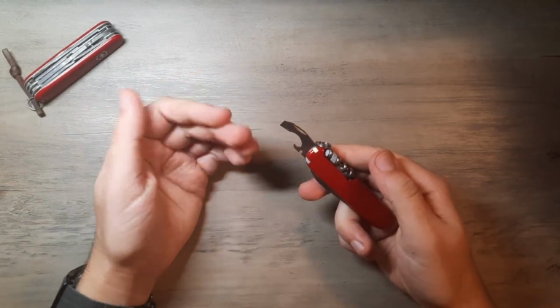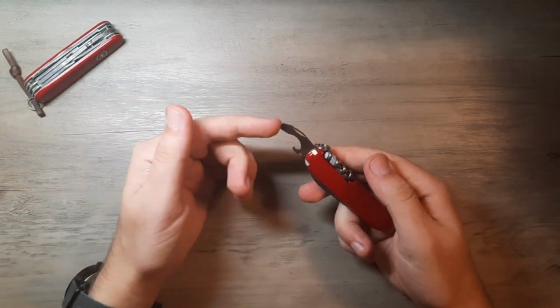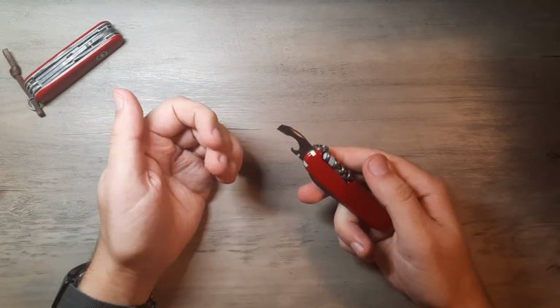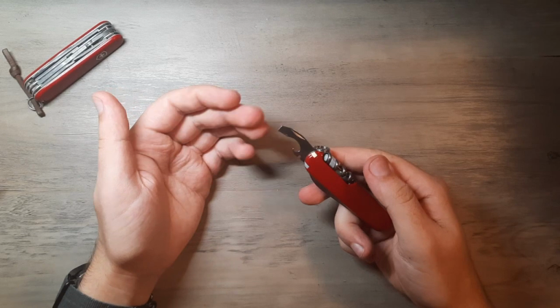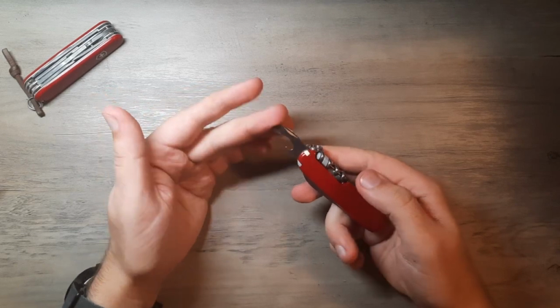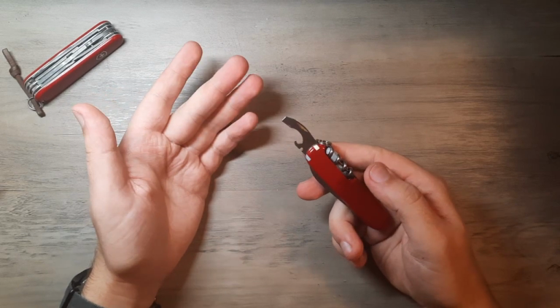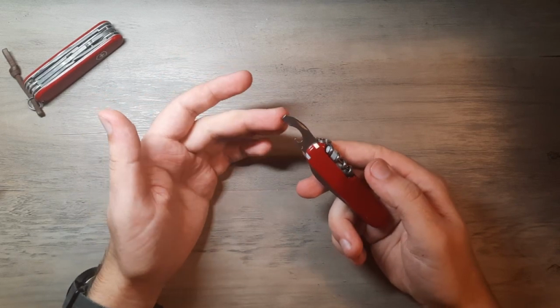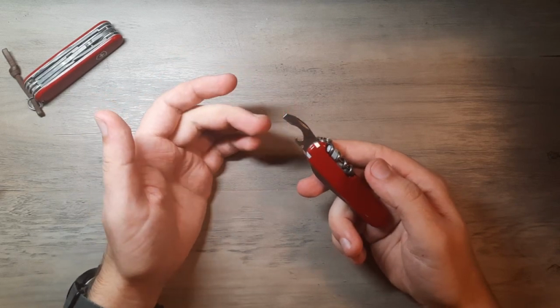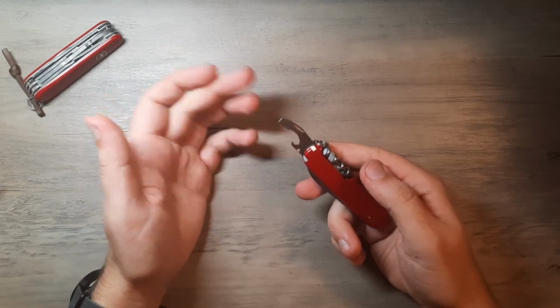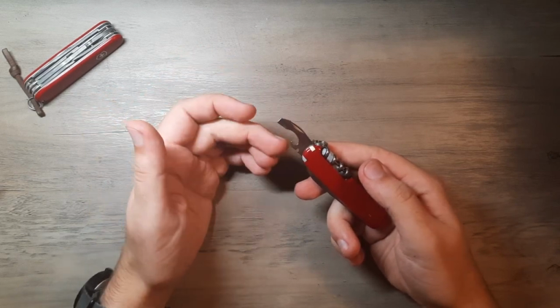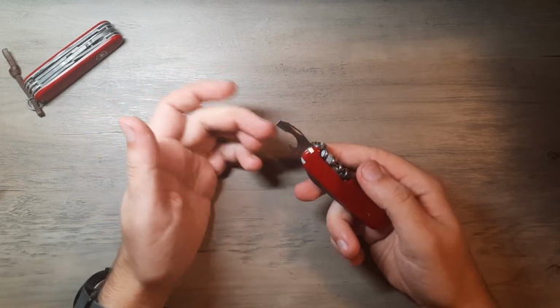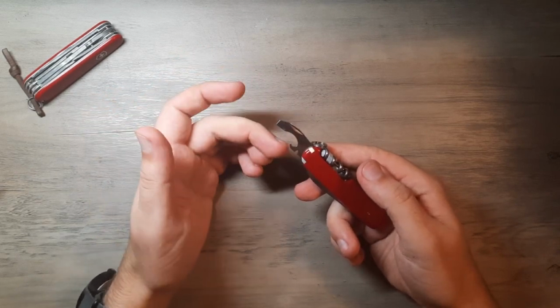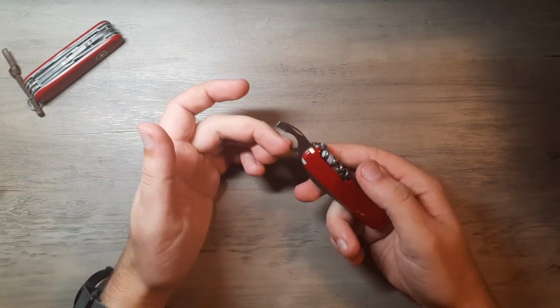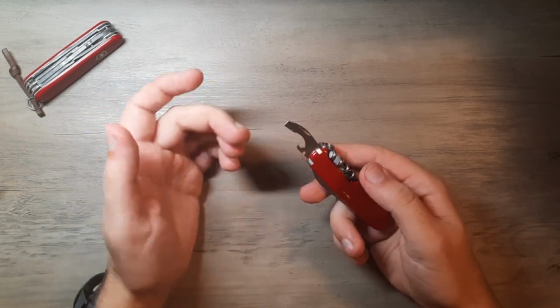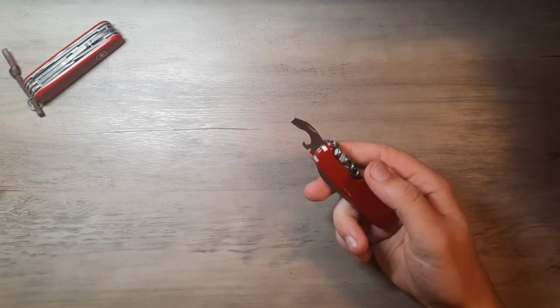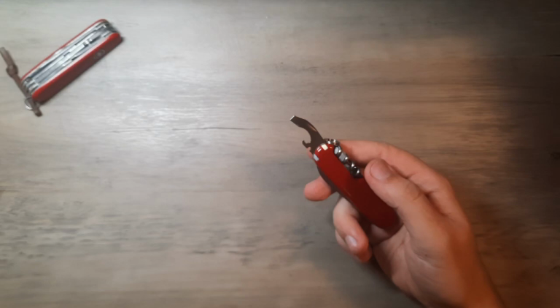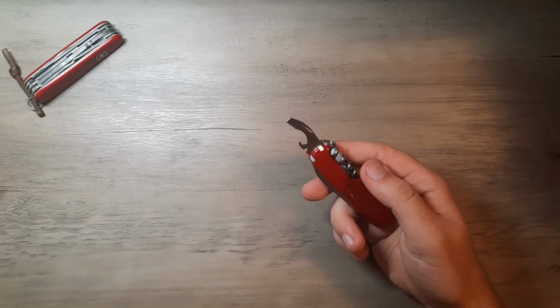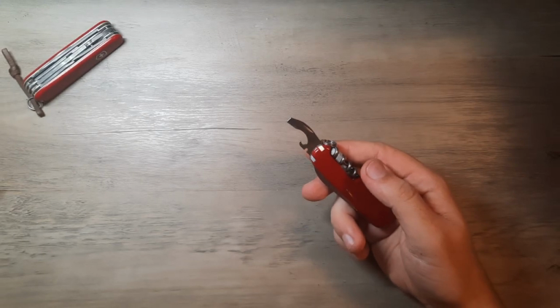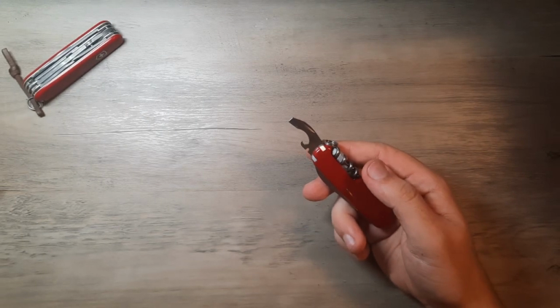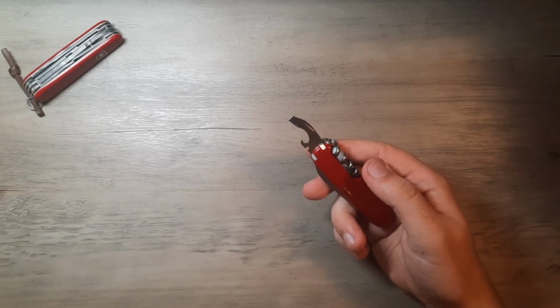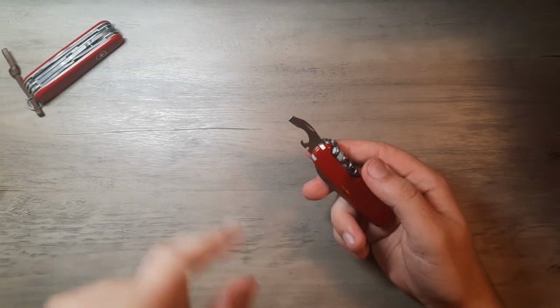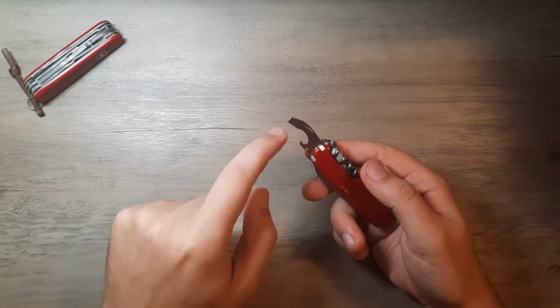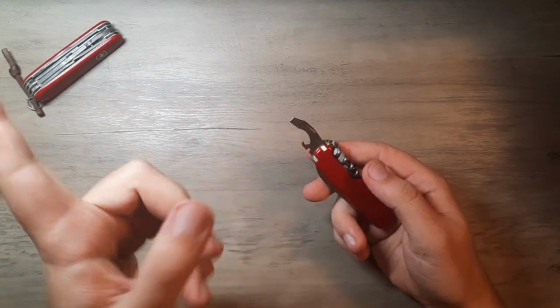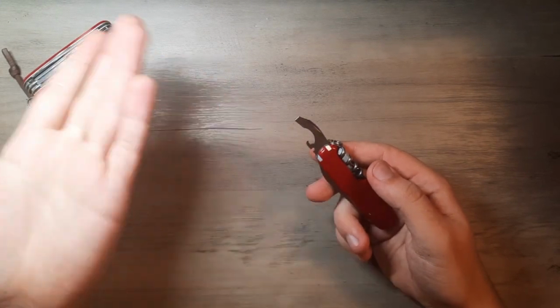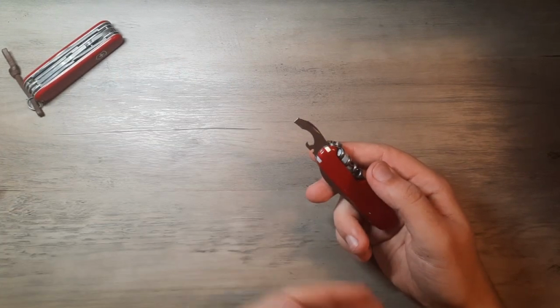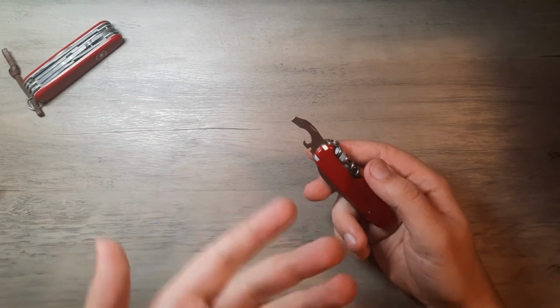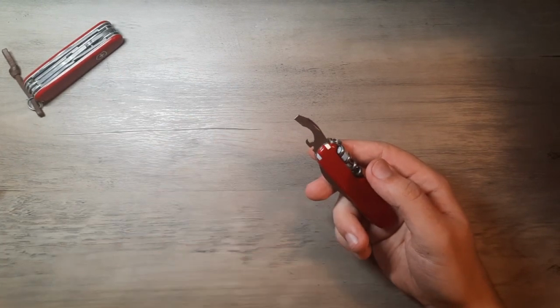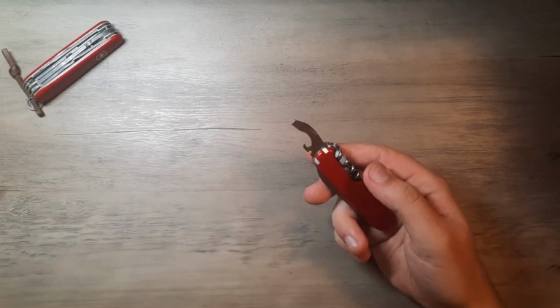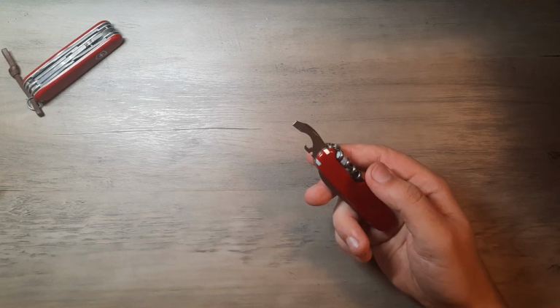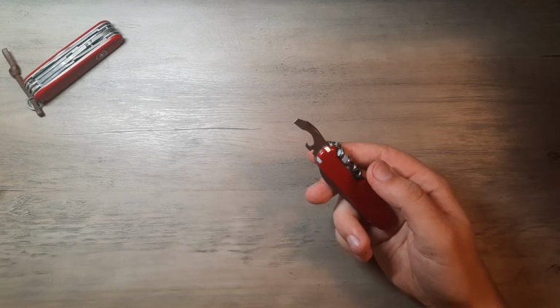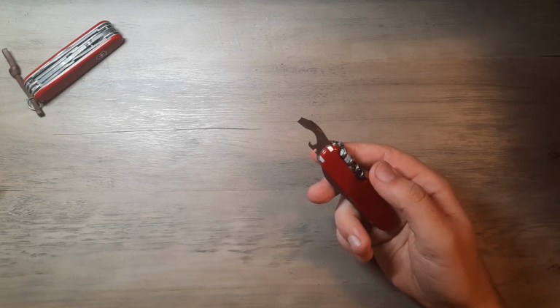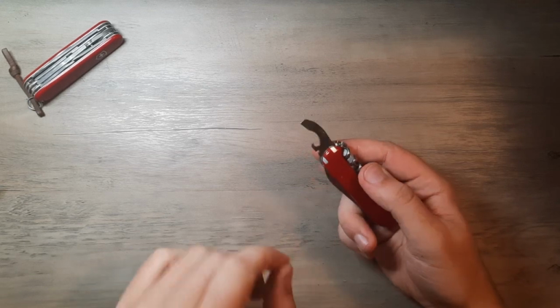It's great at flathead screws, Phillips screws, and can cap lifting — I haven't tried that yet as I haven't had access to bottles. But the can opener I've tried a time or two. It's great. I love it.